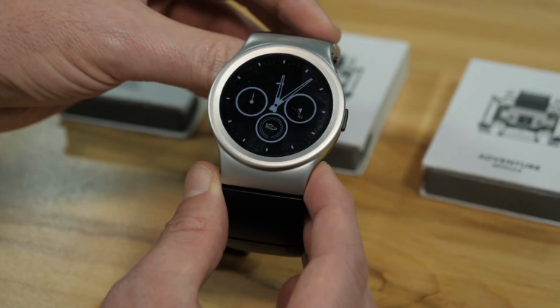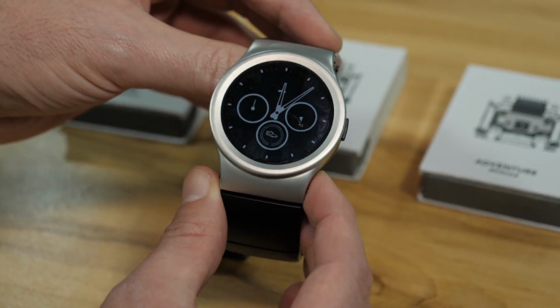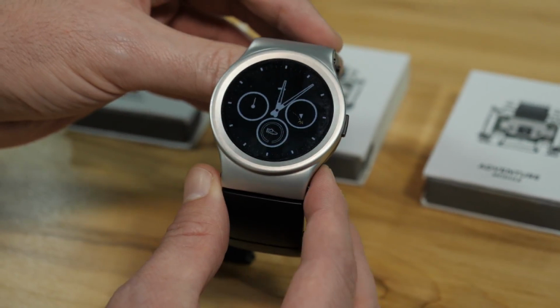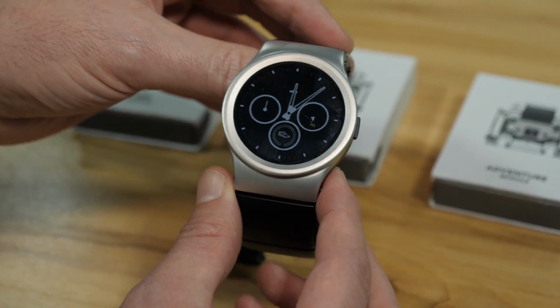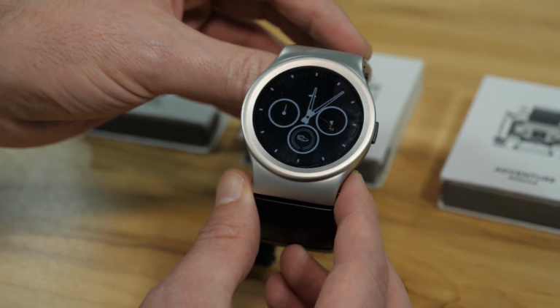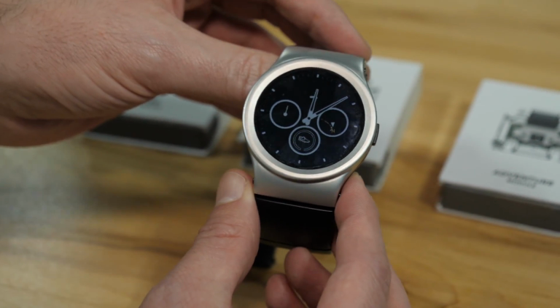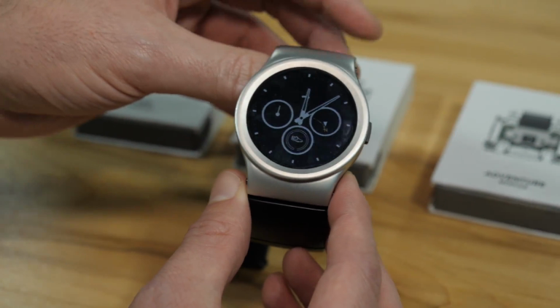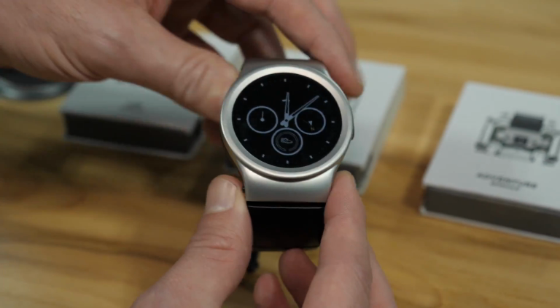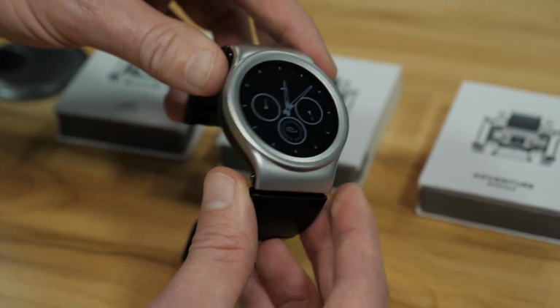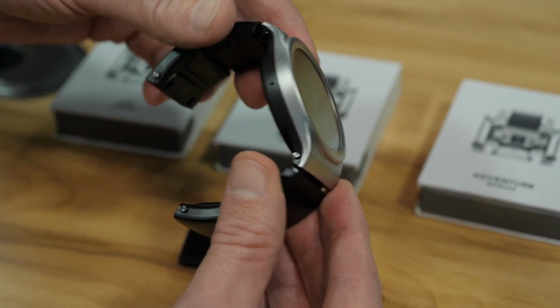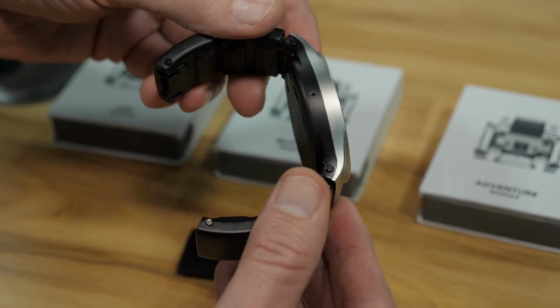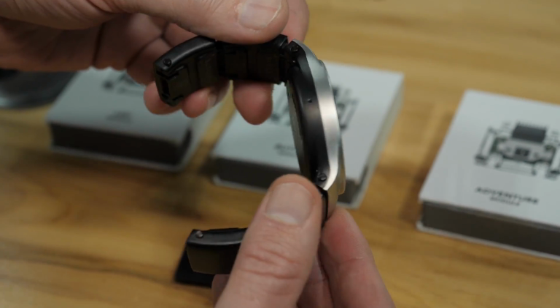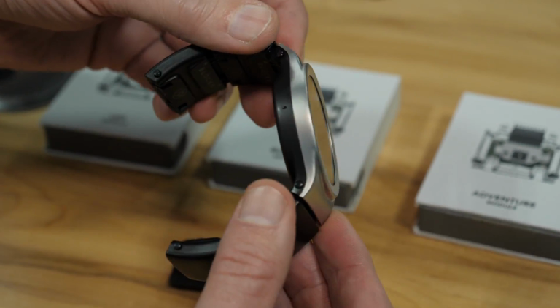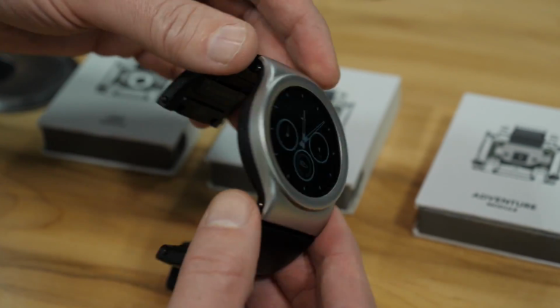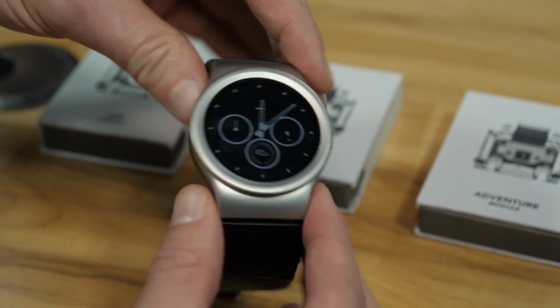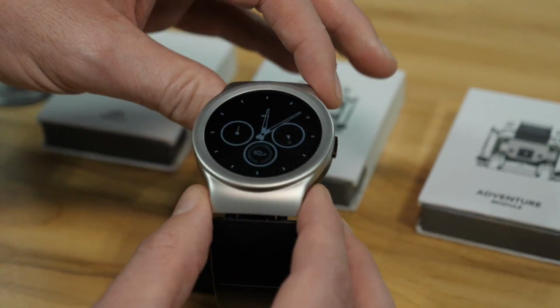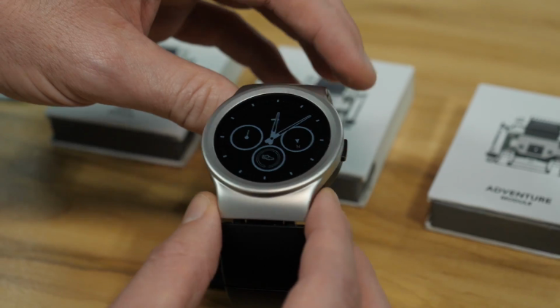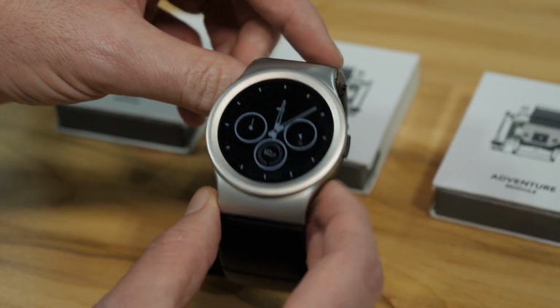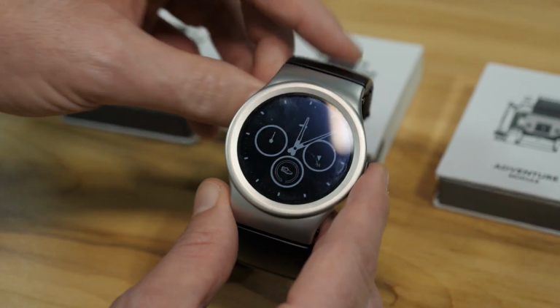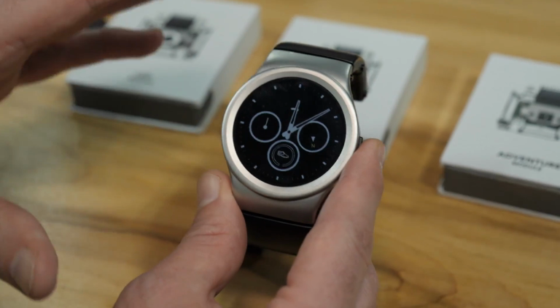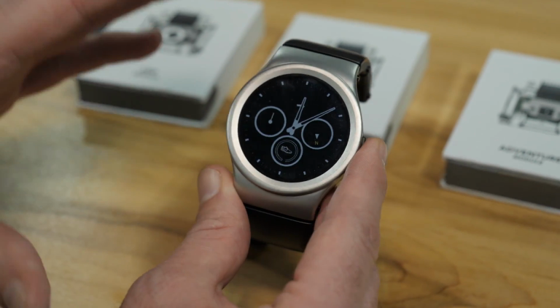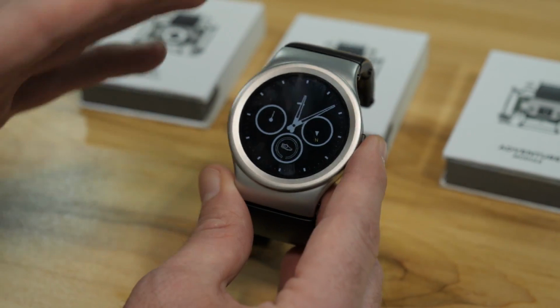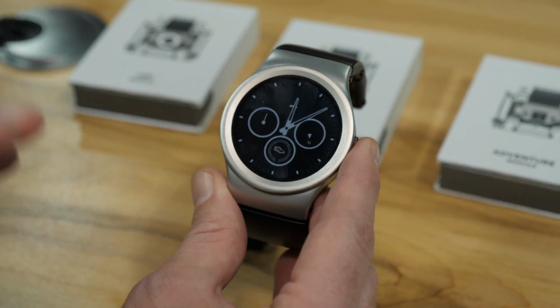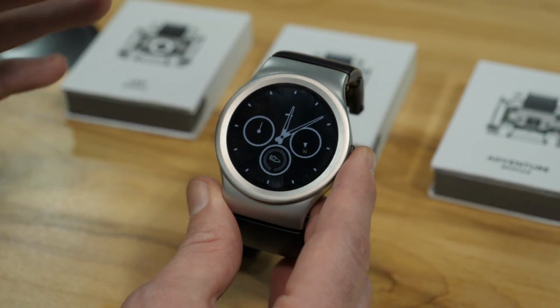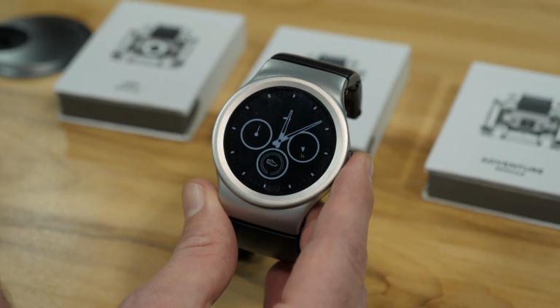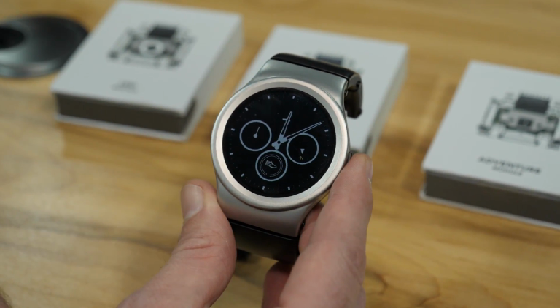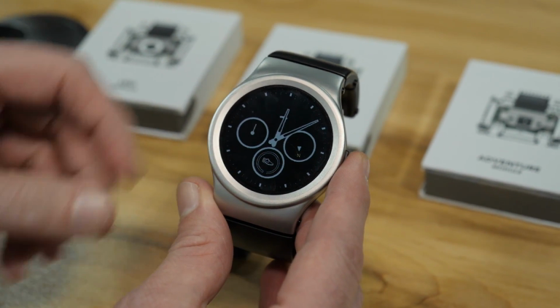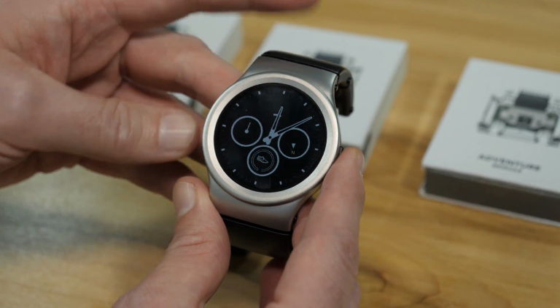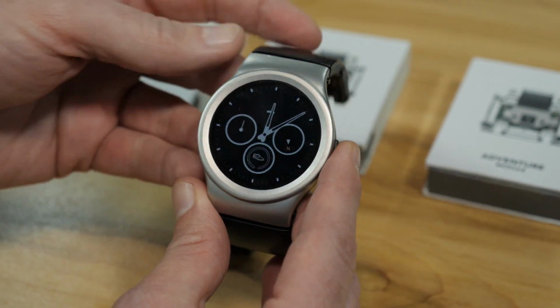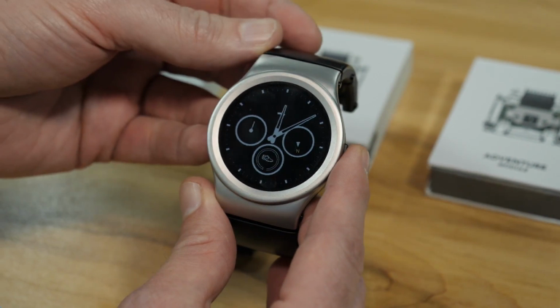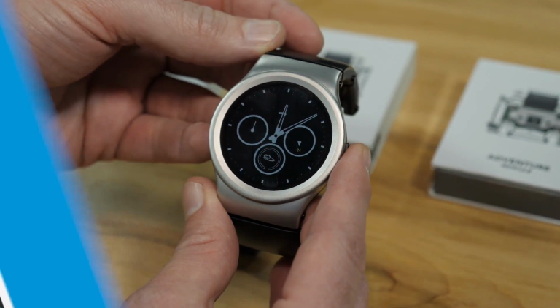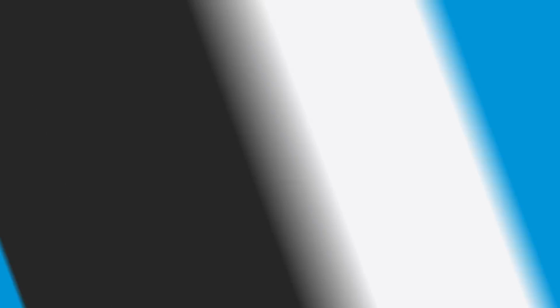We're pretty impressed with the Blocs. We think it's a great idea, we like the design, it's not heavy, and we like the future potential of such a device.